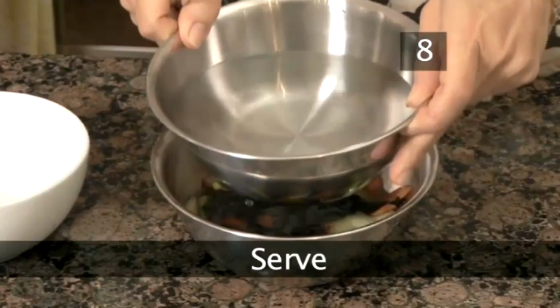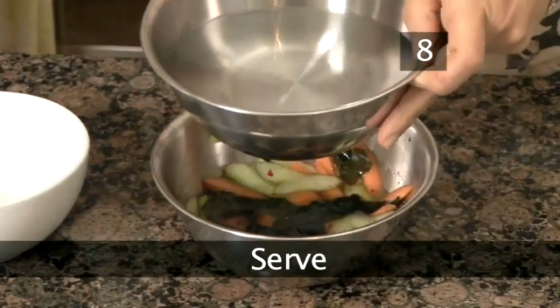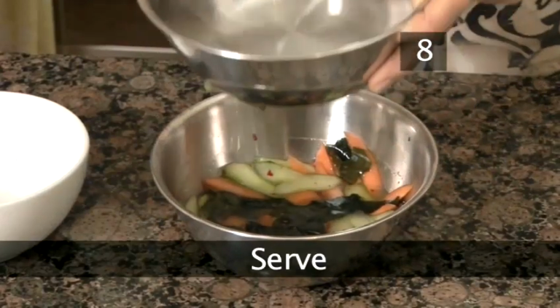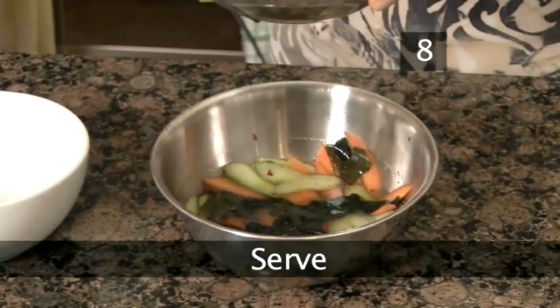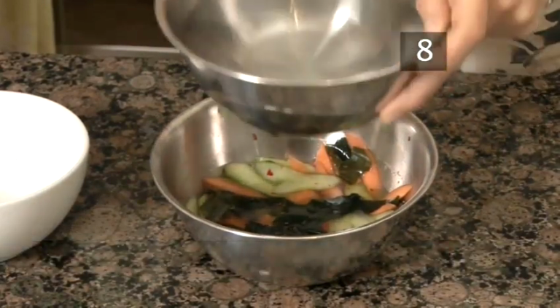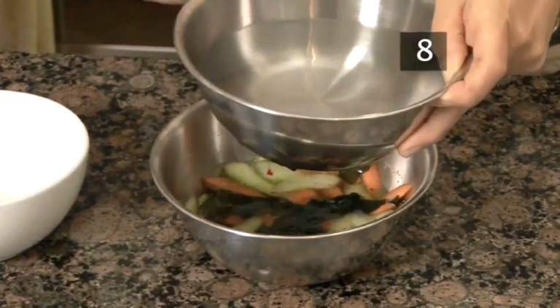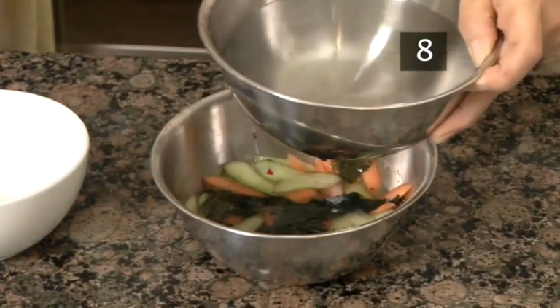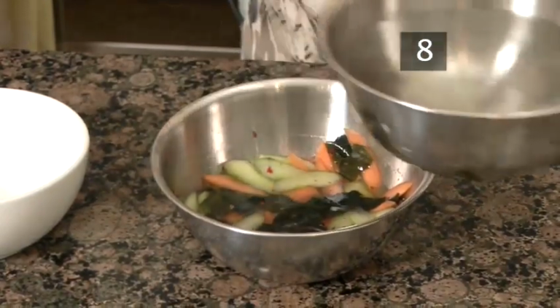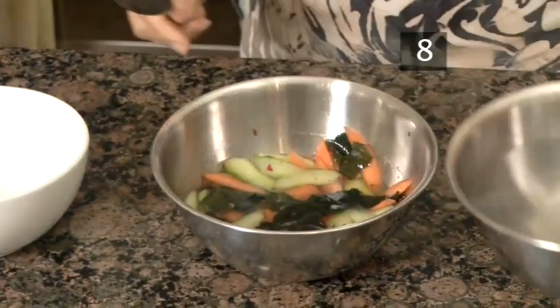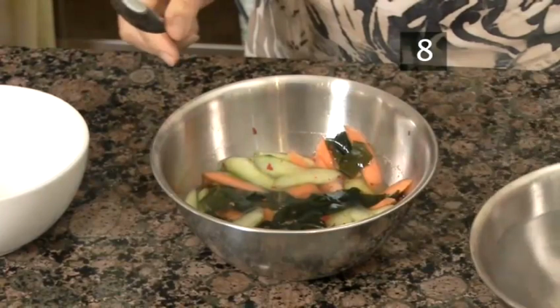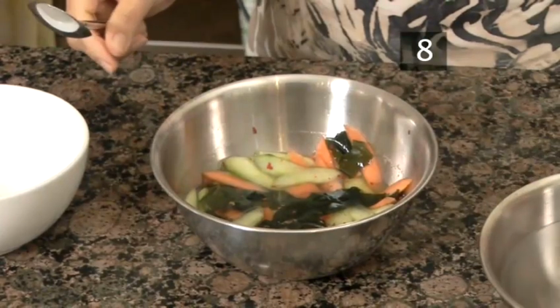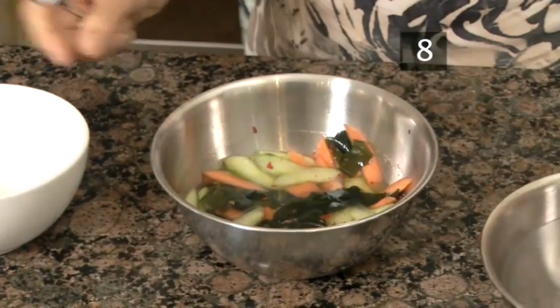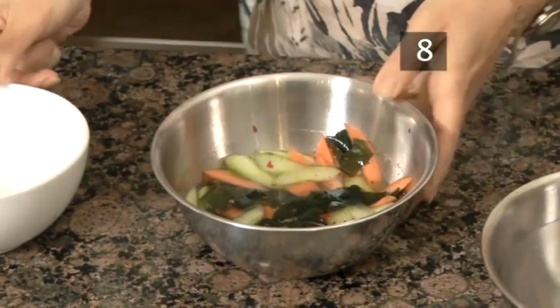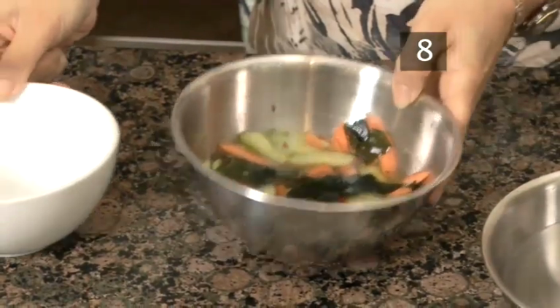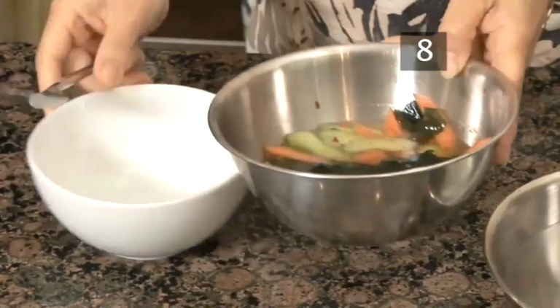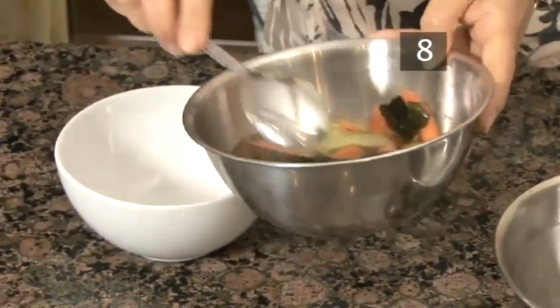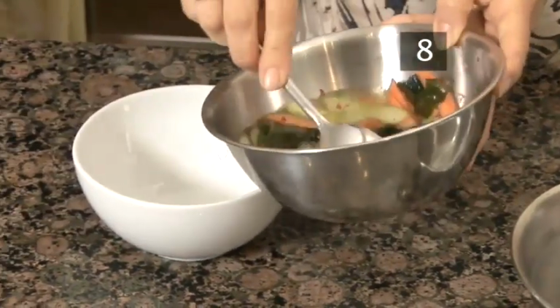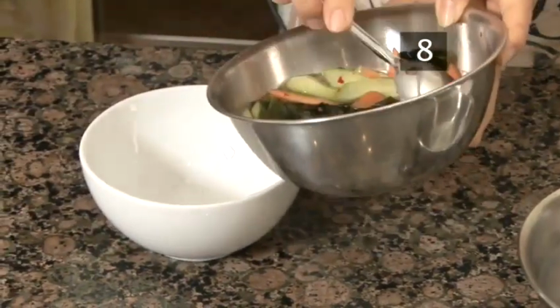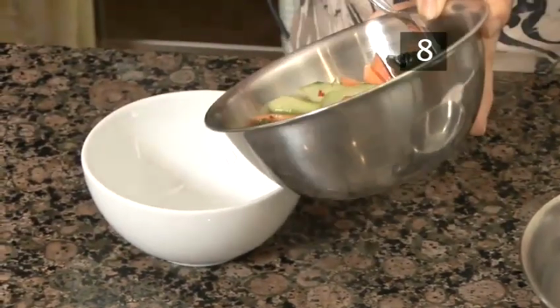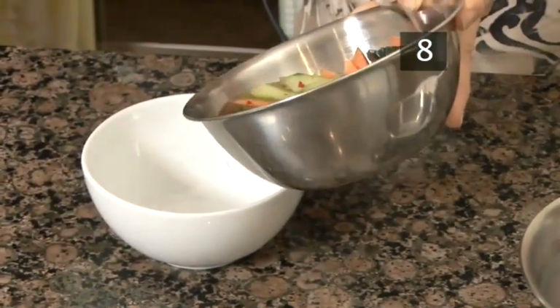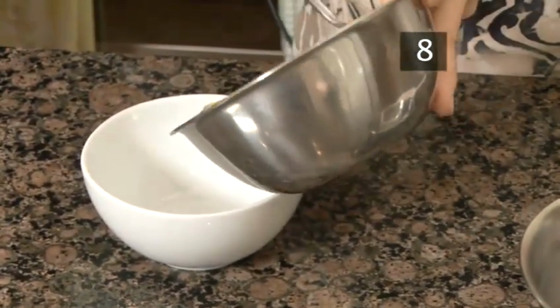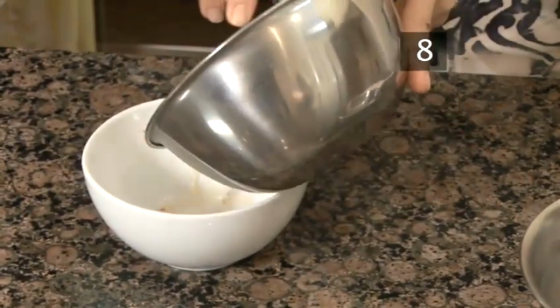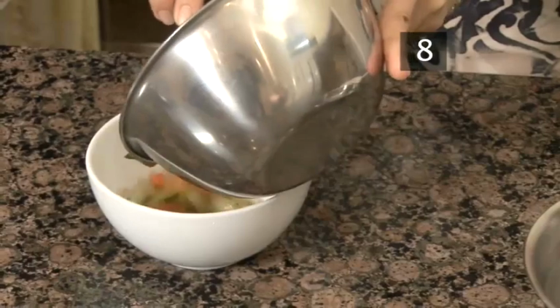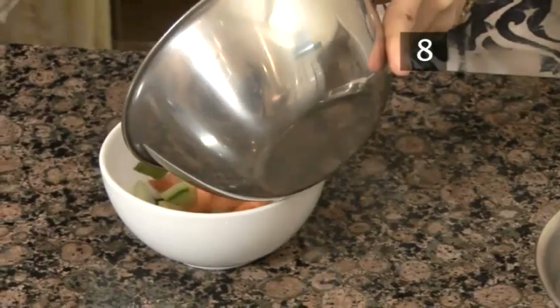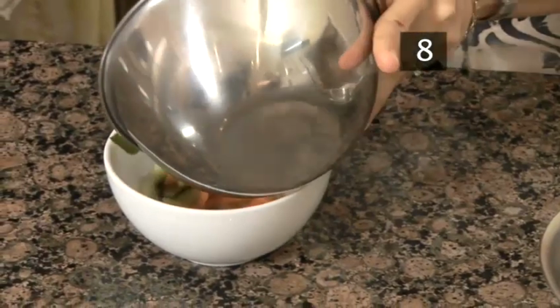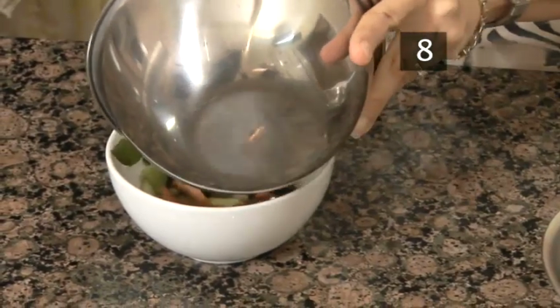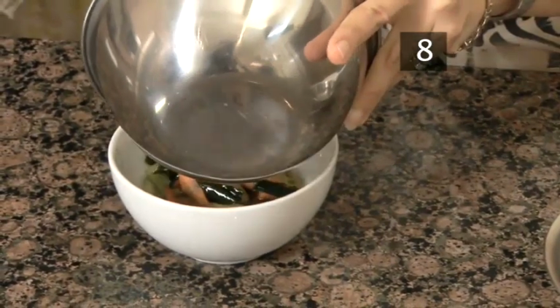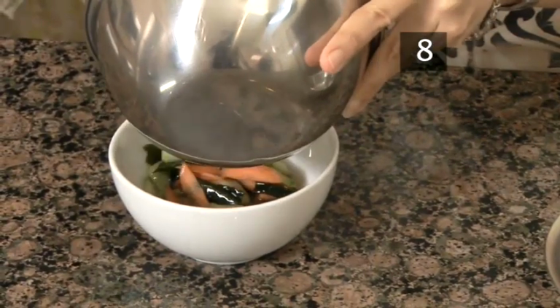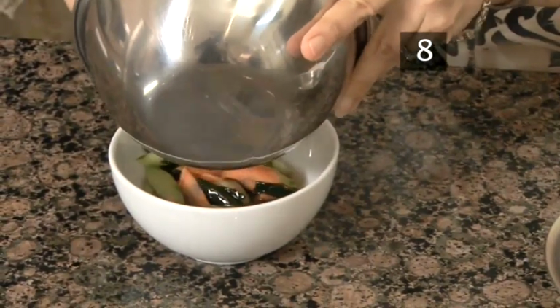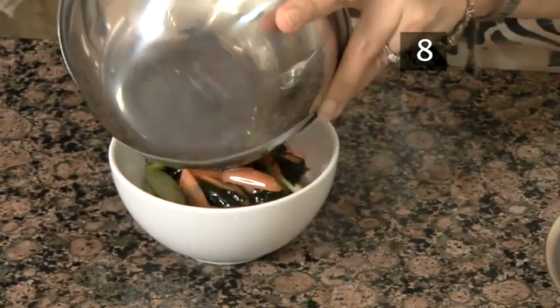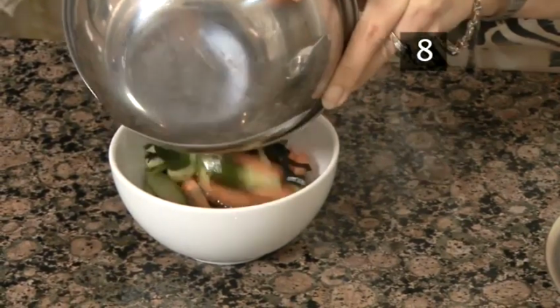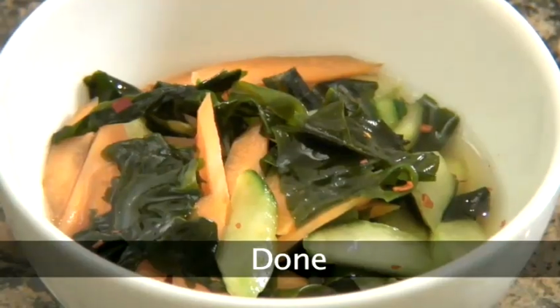Step 8. Serve. Take the chilled ingredients out of the fridge. Remove the bowl on top, then scoop the contents into a serving bowl. Done.